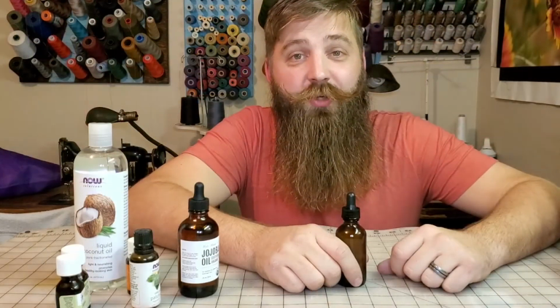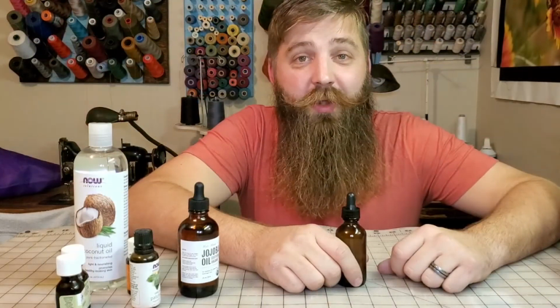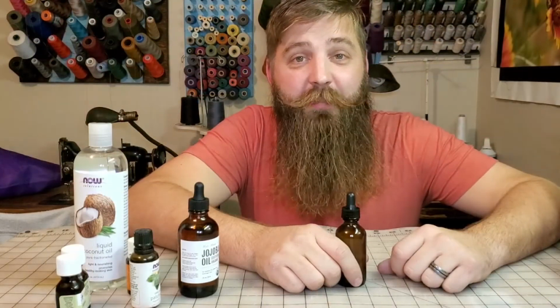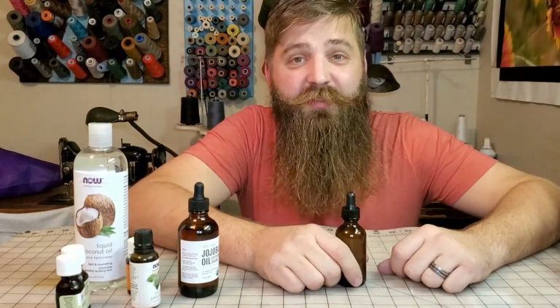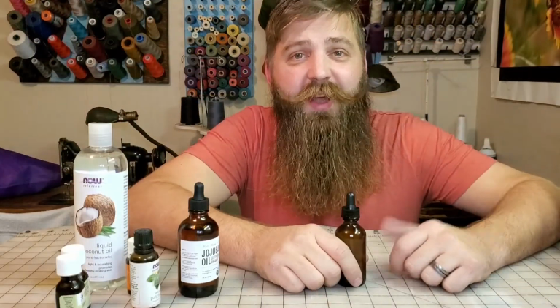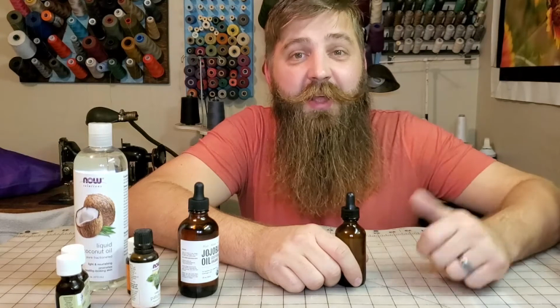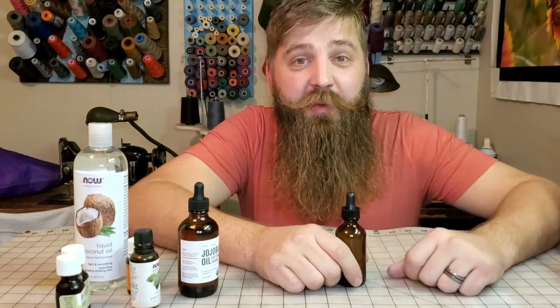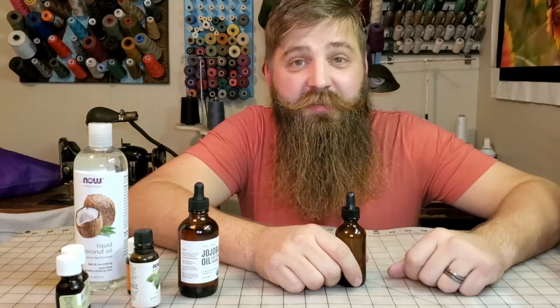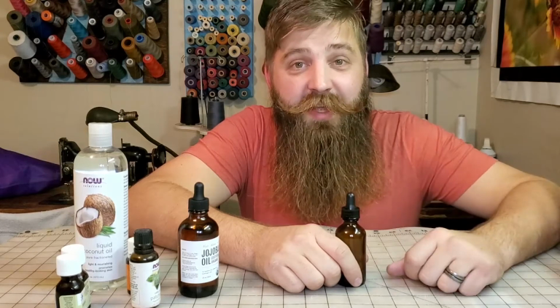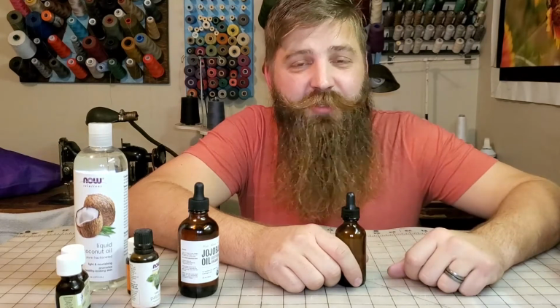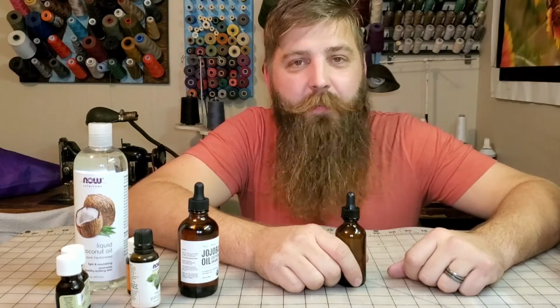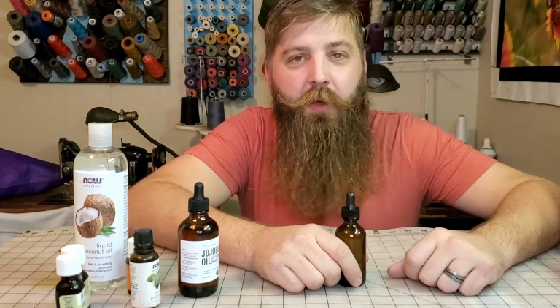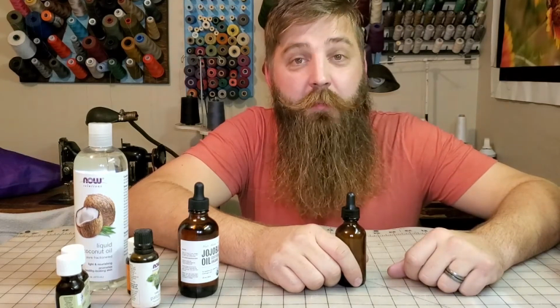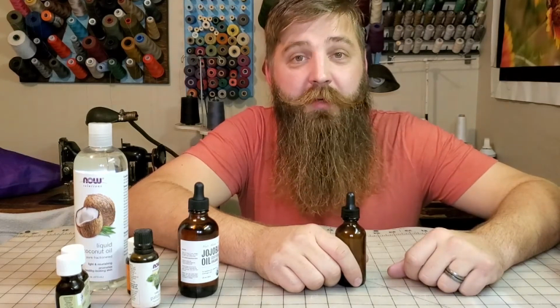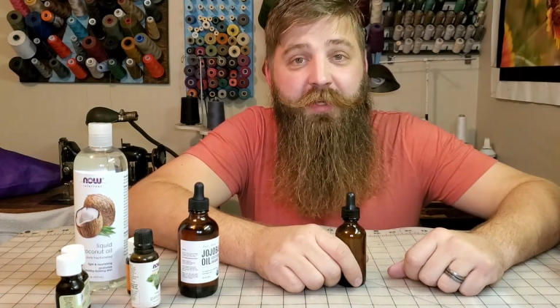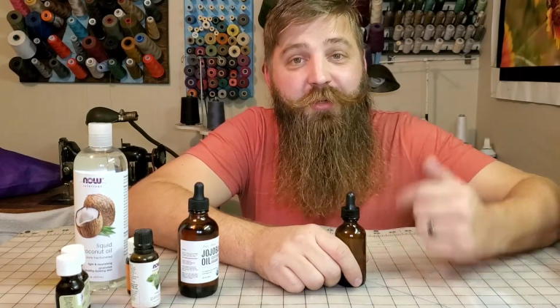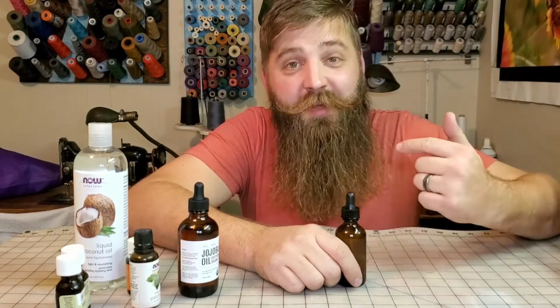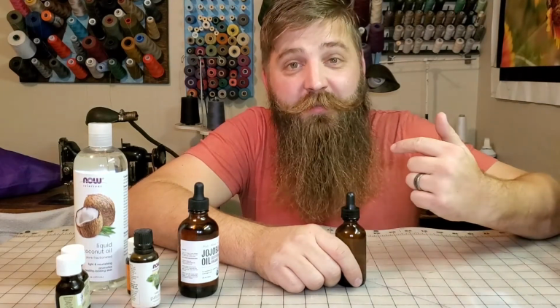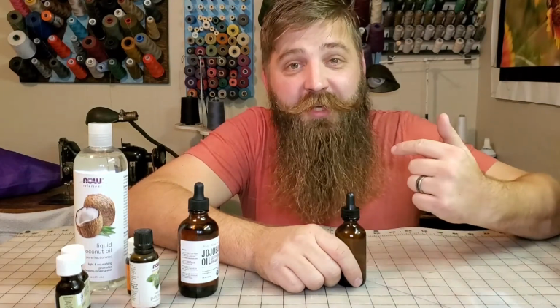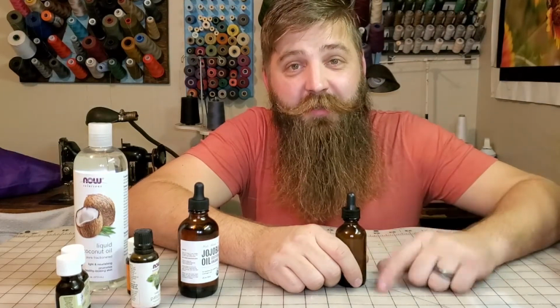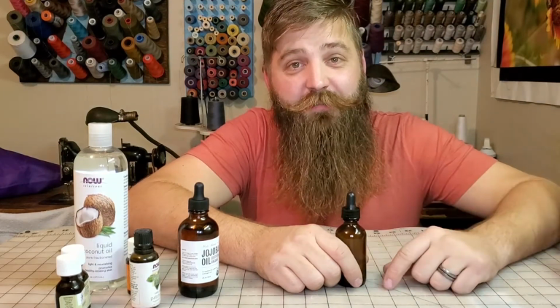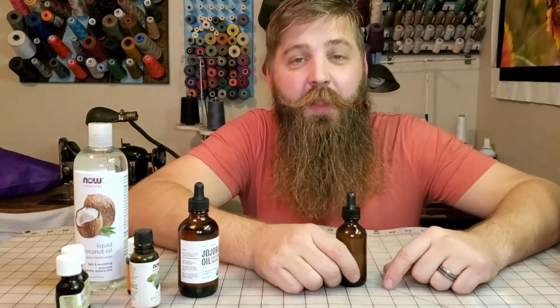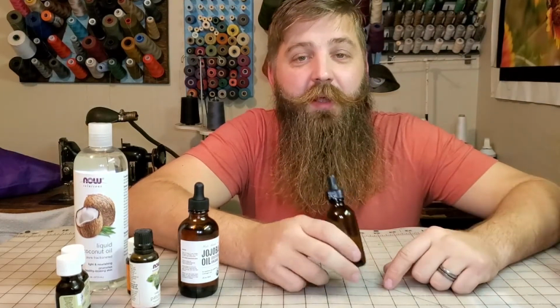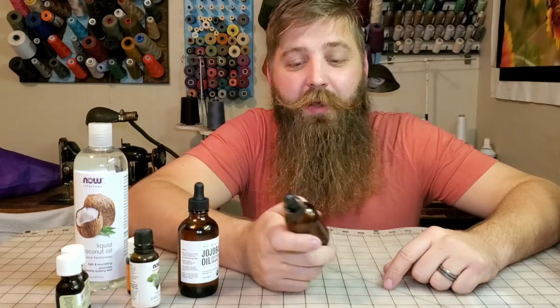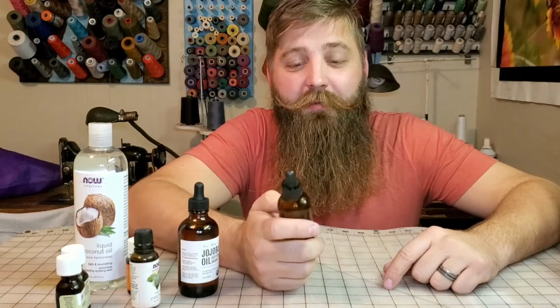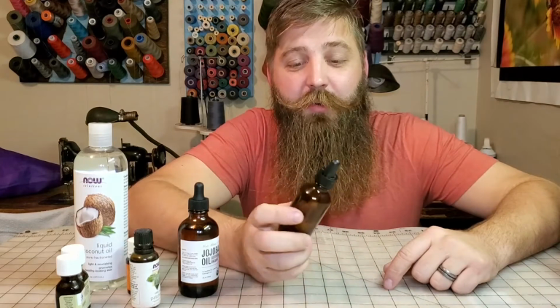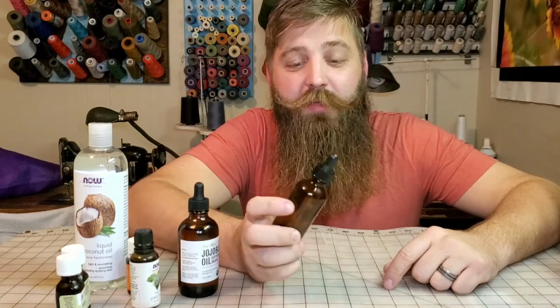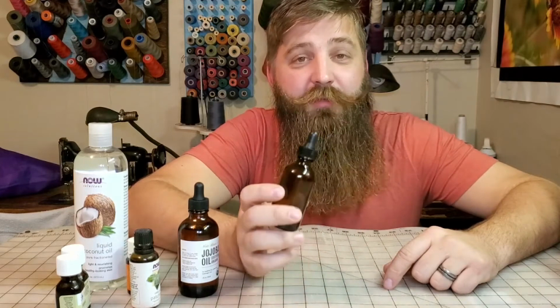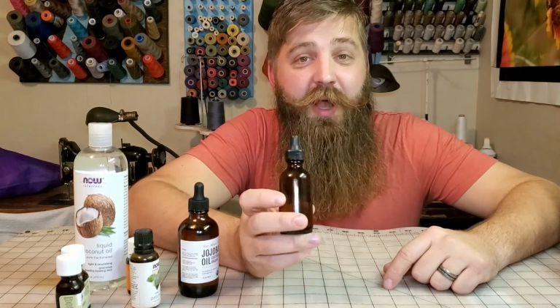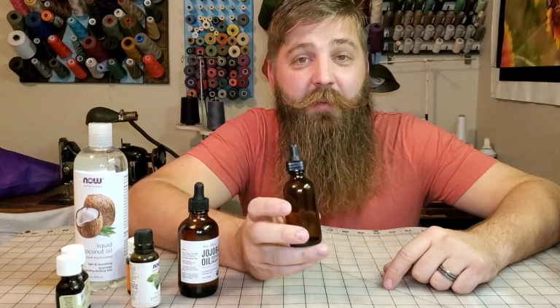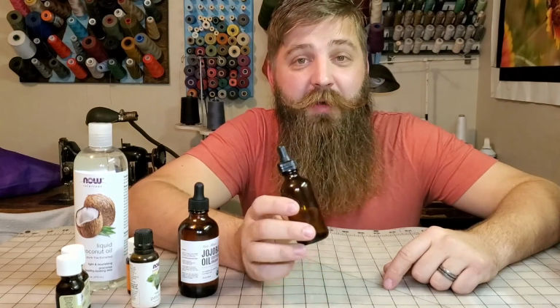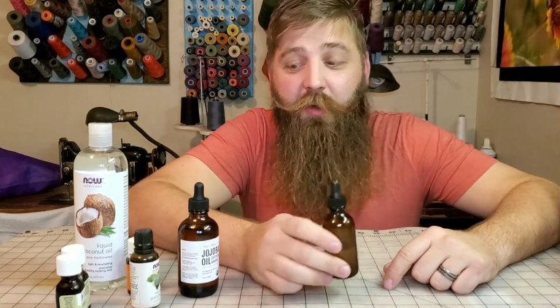So a lot of people say, I like your beard, does it itch? No, my beard doesn't itch, but sometimes my chin does. So today I'm going to show you how to make my beard oil.